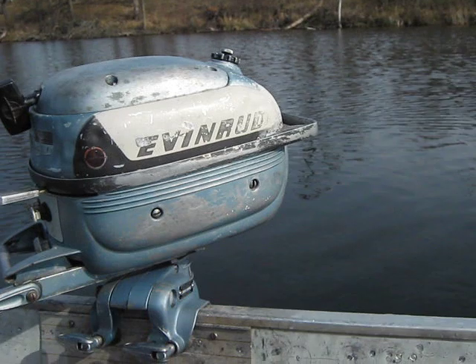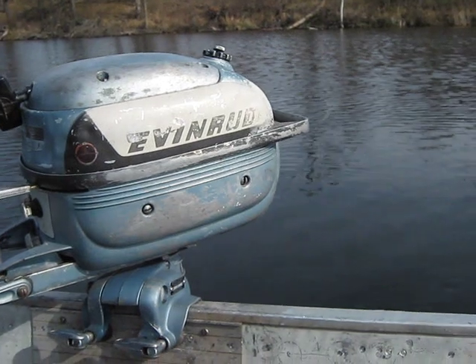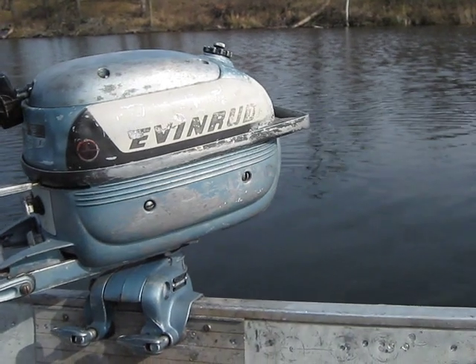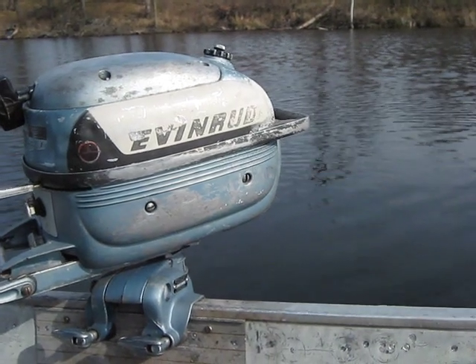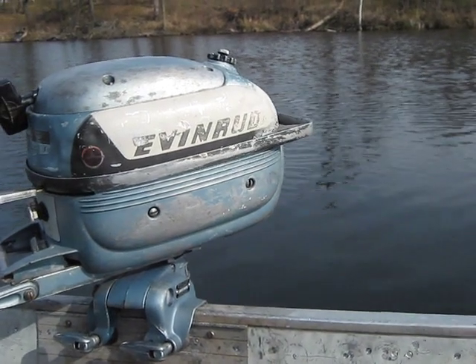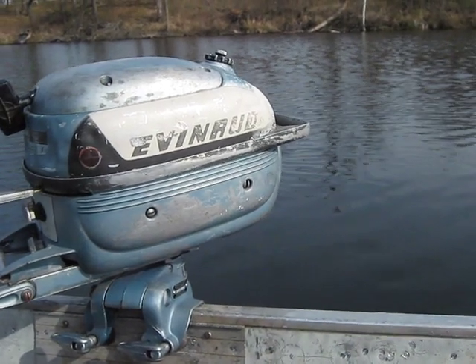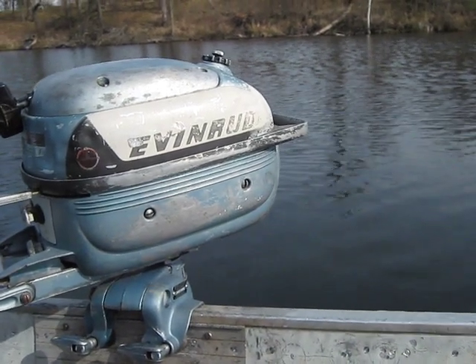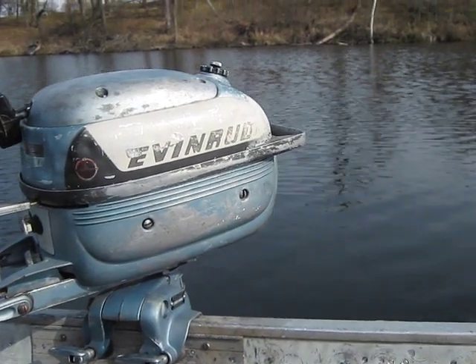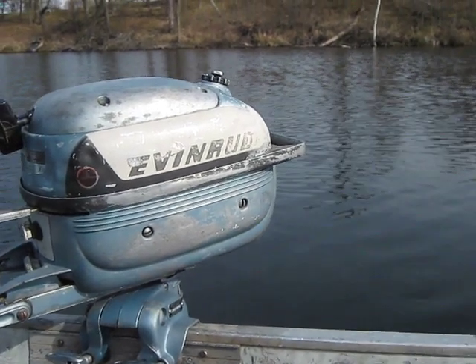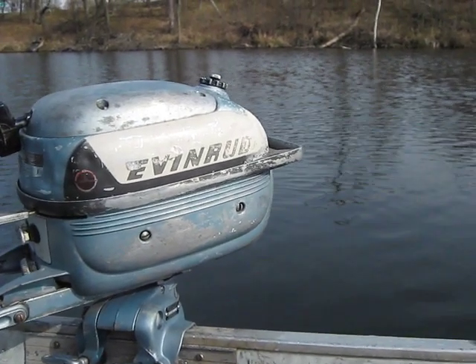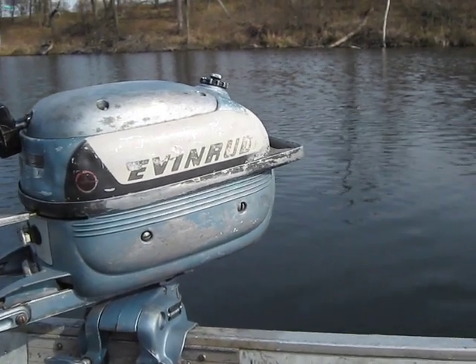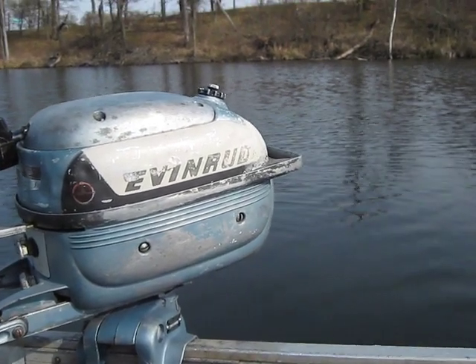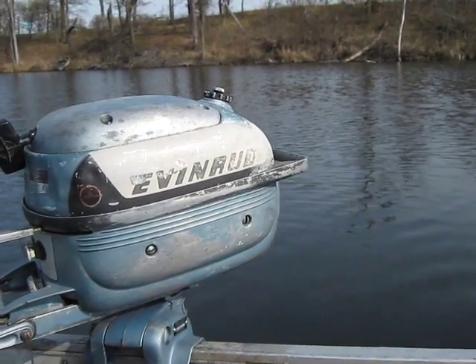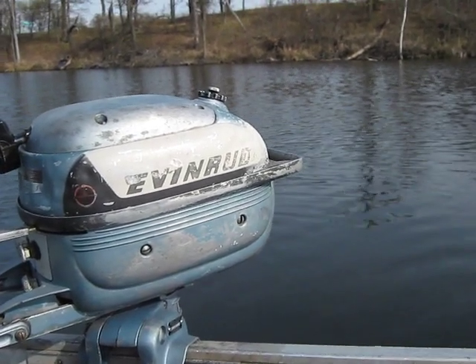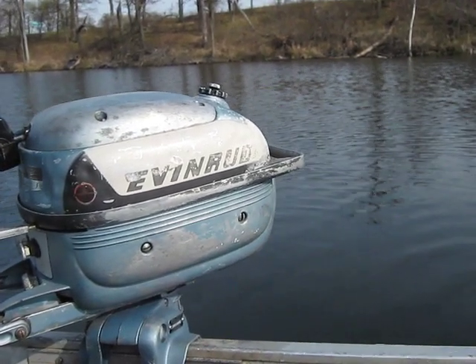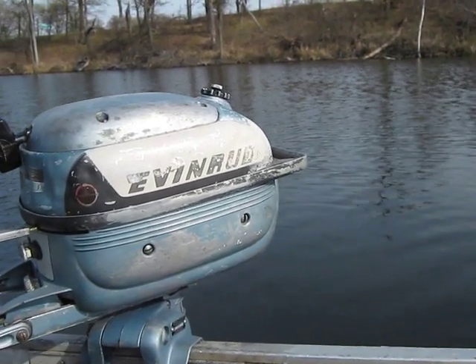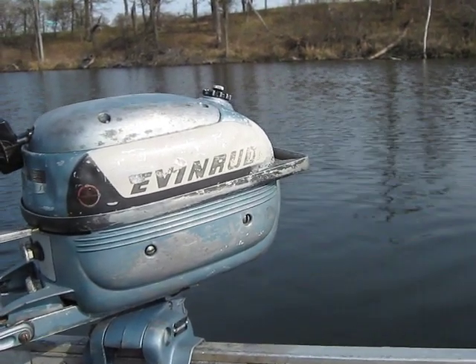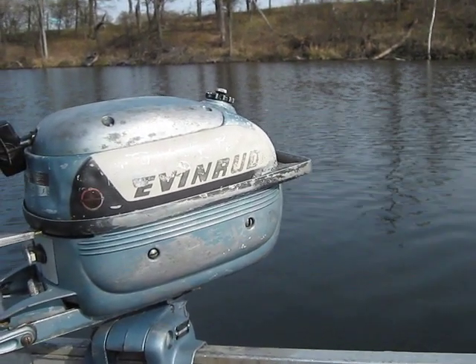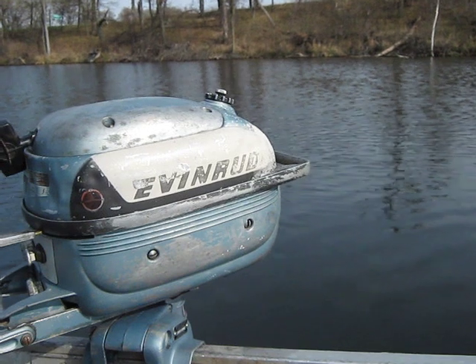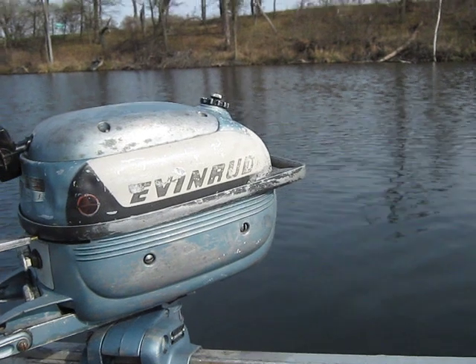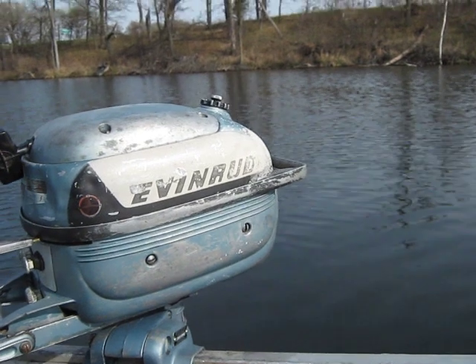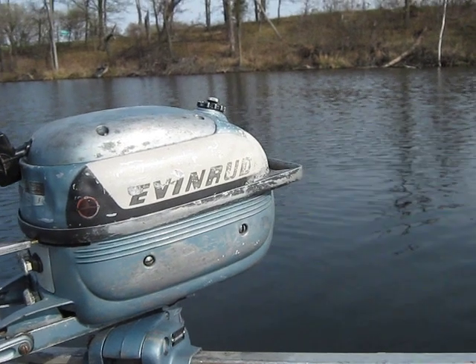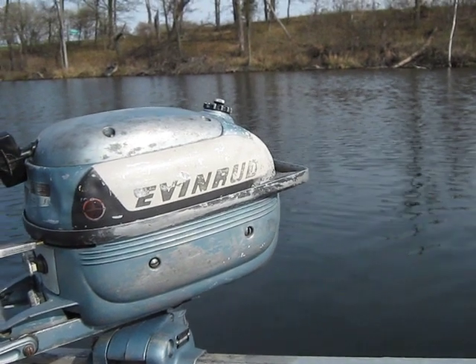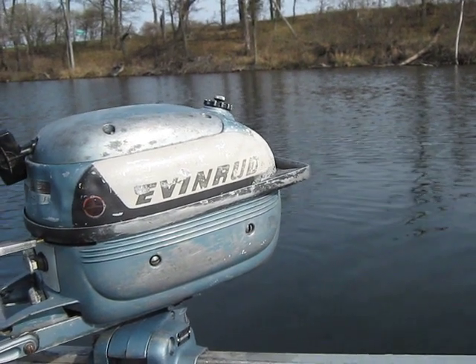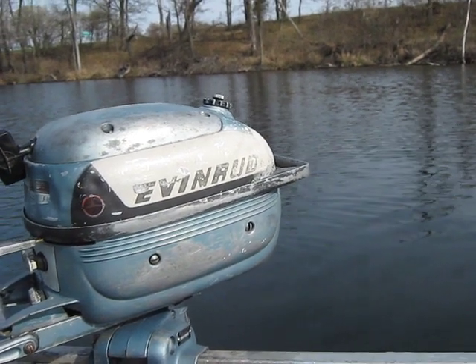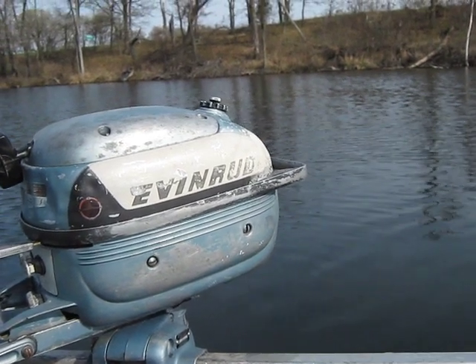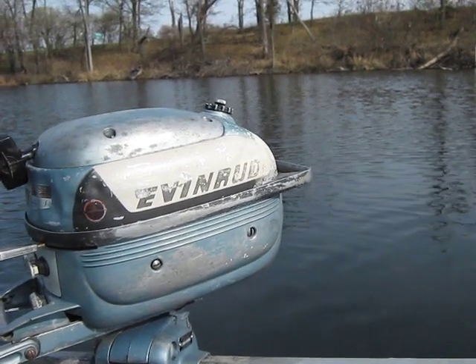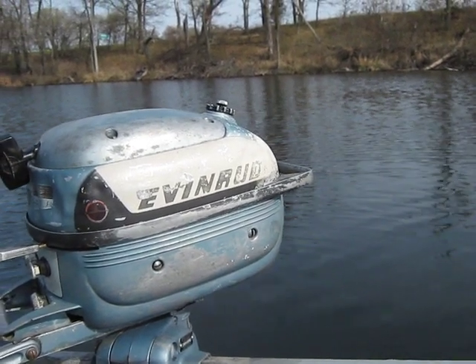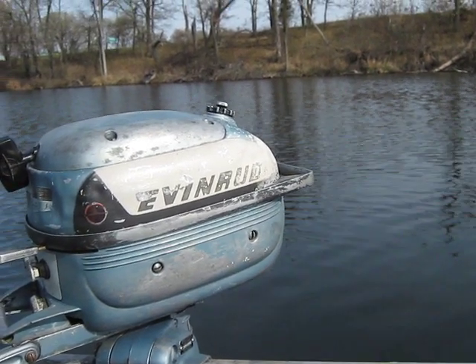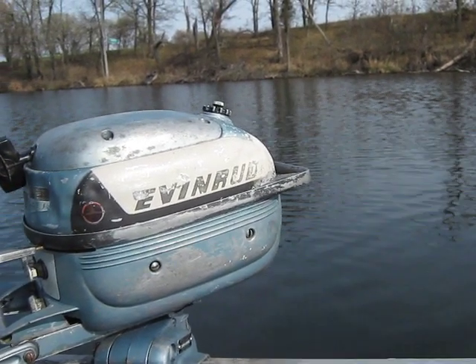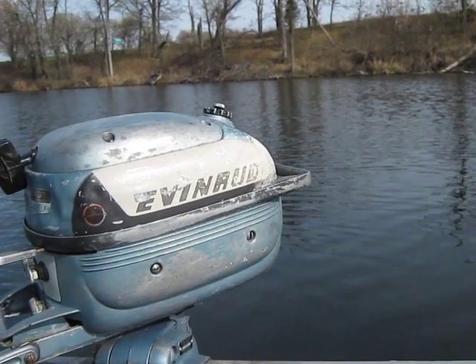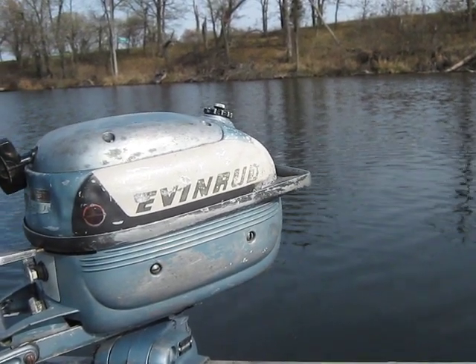Hello everybody, Ben Ditmar here again. Today is April 23rd, 2016, and Pepper and I are up here on Norris Lake at St. Francis, Minnesota, testing some more old motors.